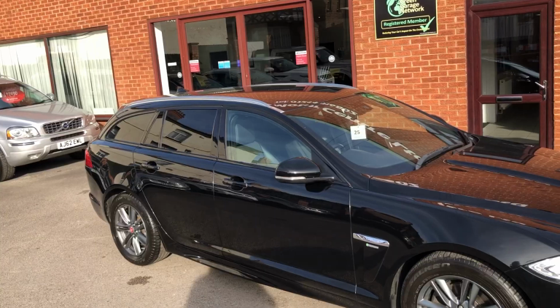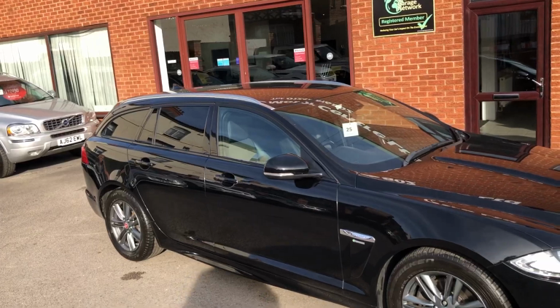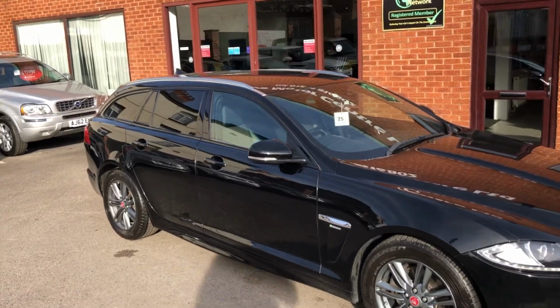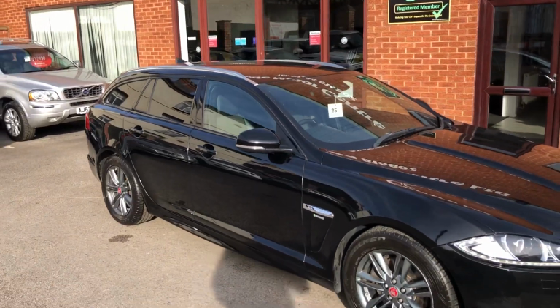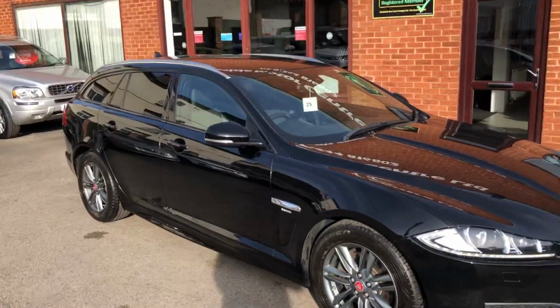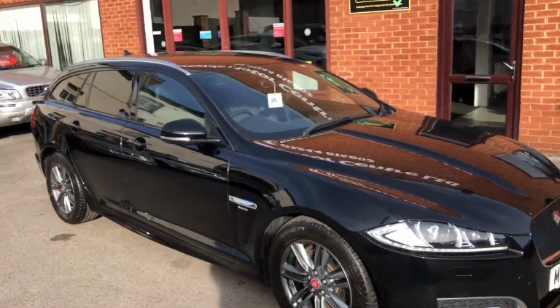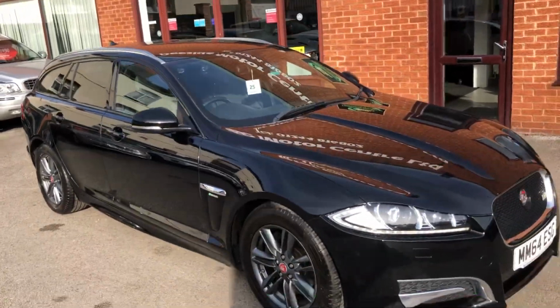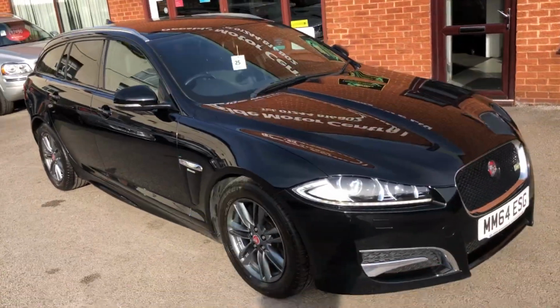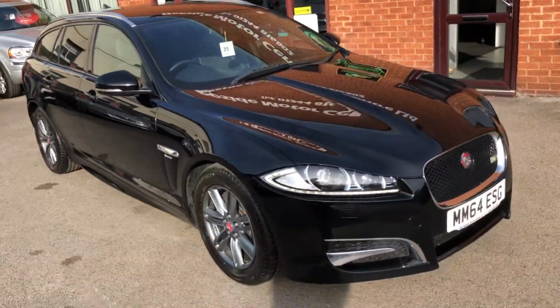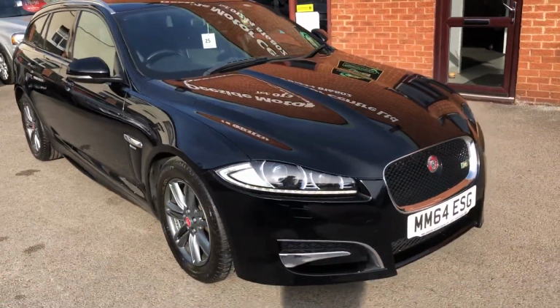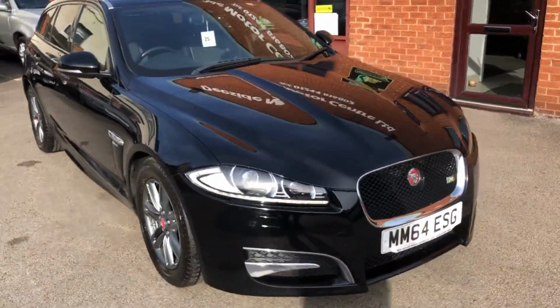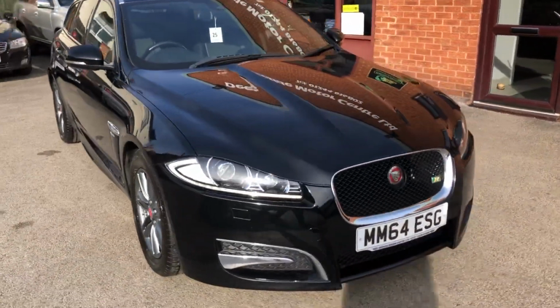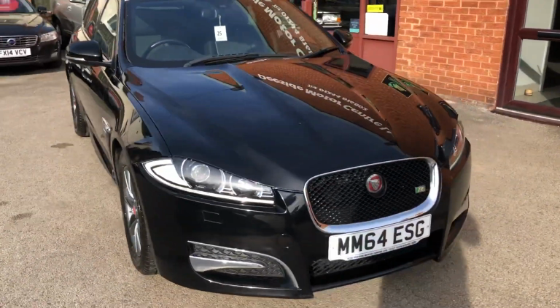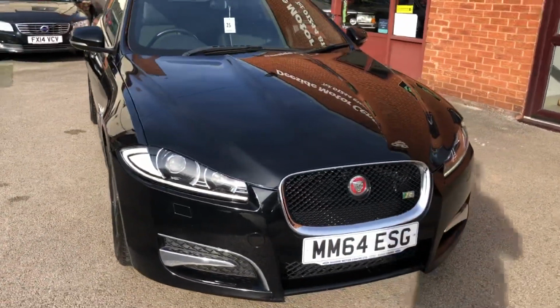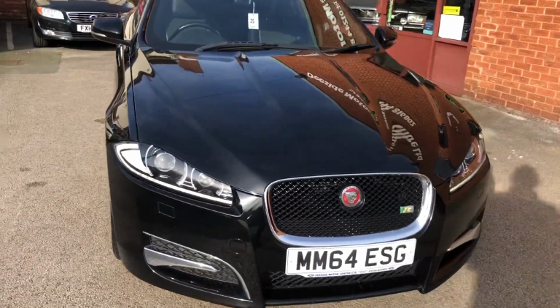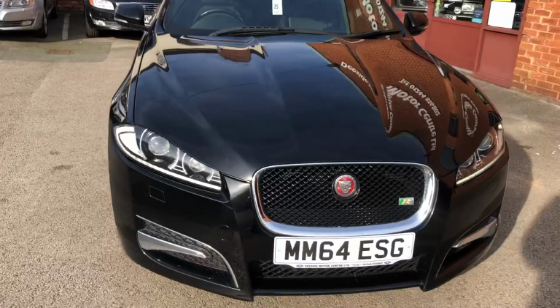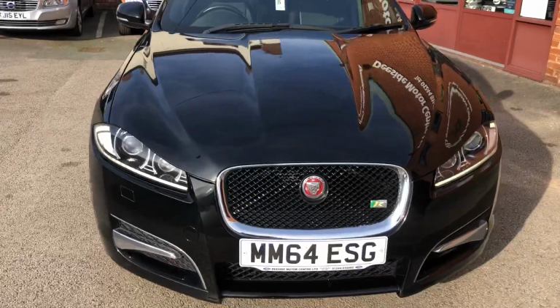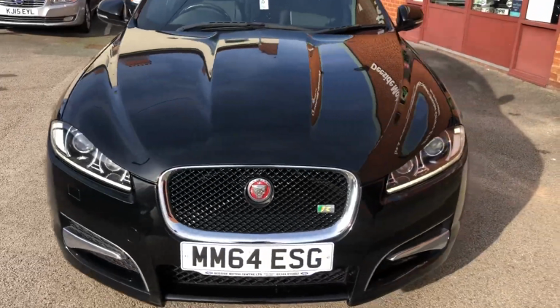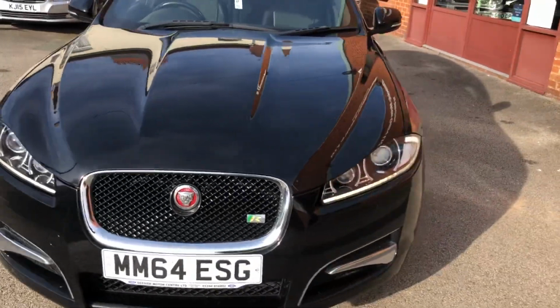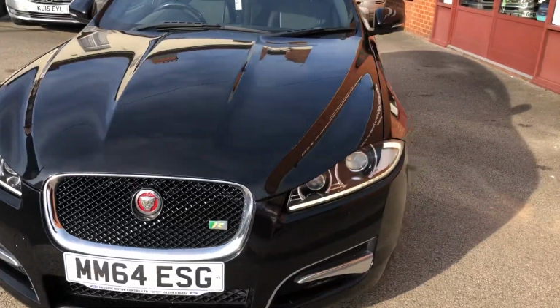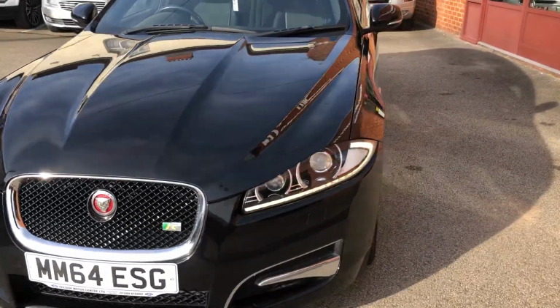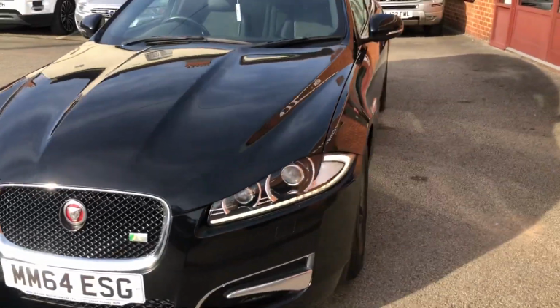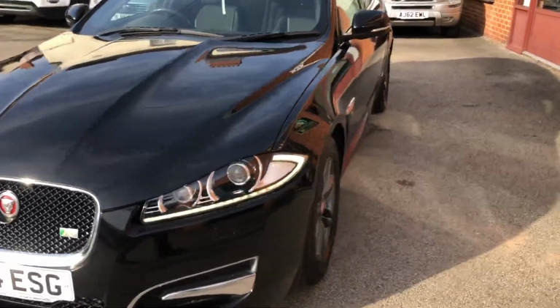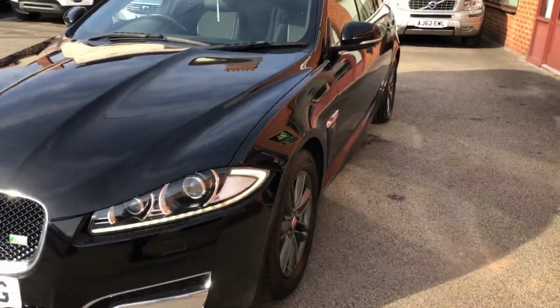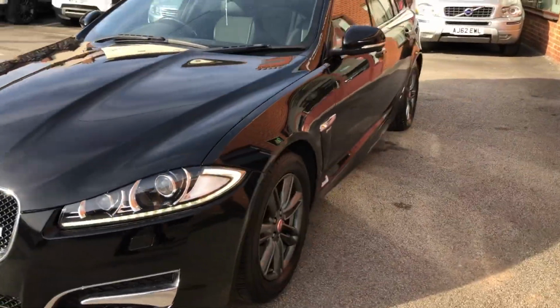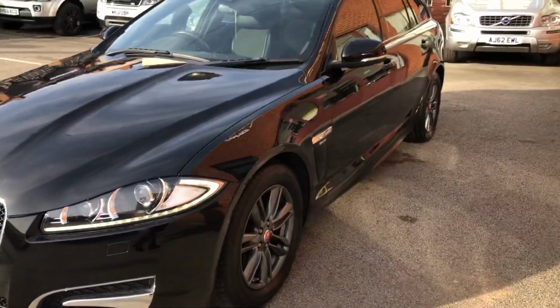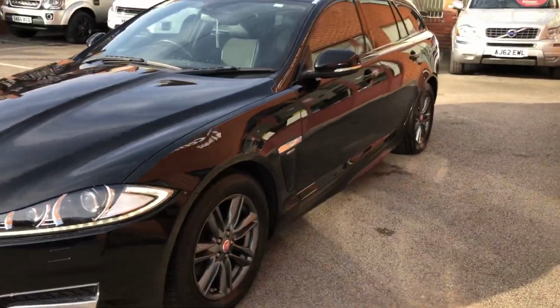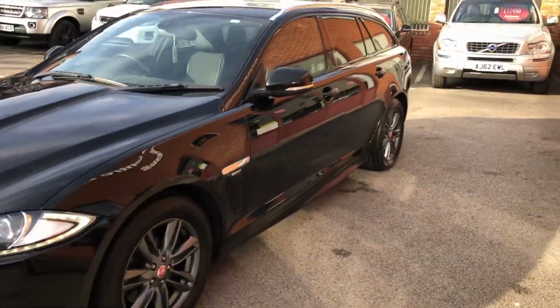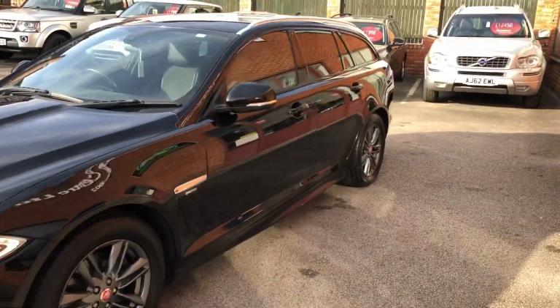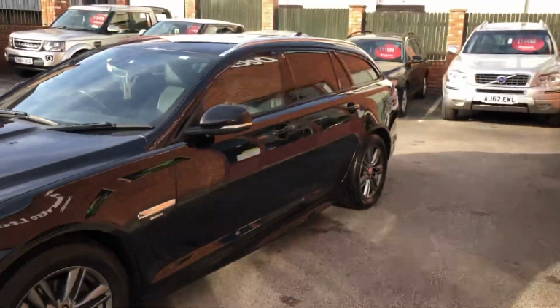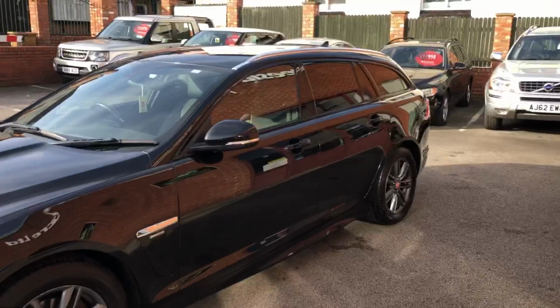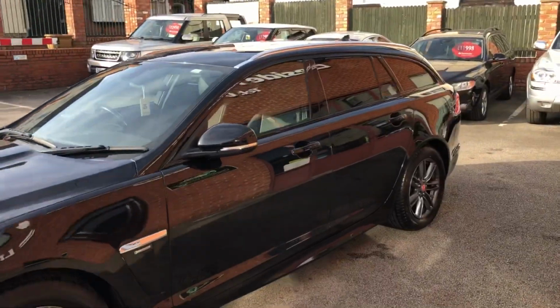Hello, welcome to Three-Side Motor Centre. We're going to have a Sport. A 64-plate, for sale by ourselves. 2.2 litre diesel.